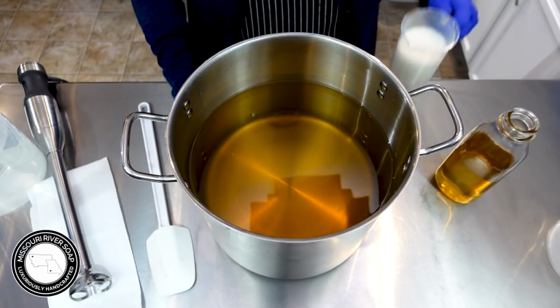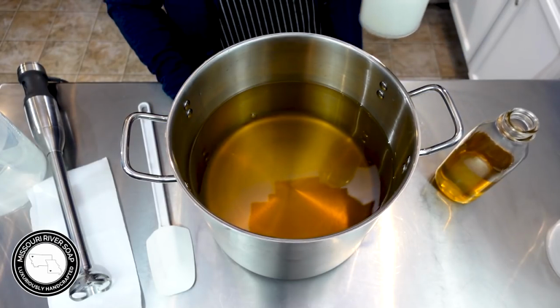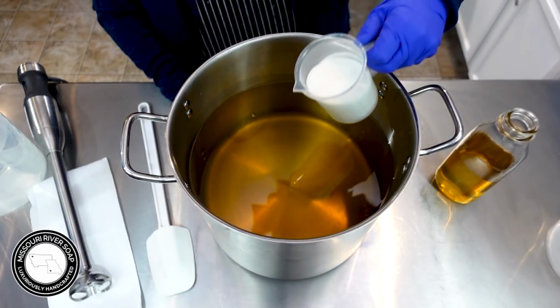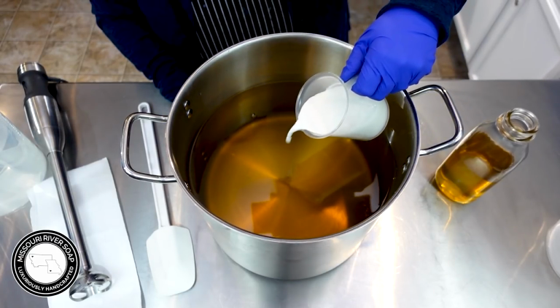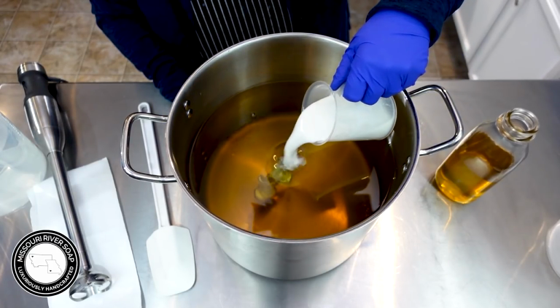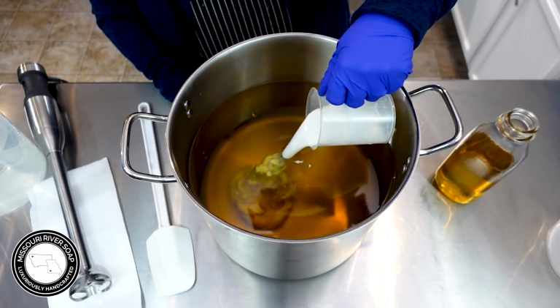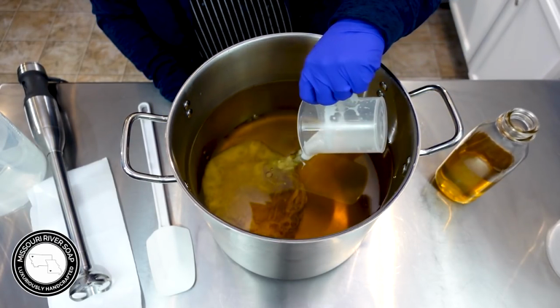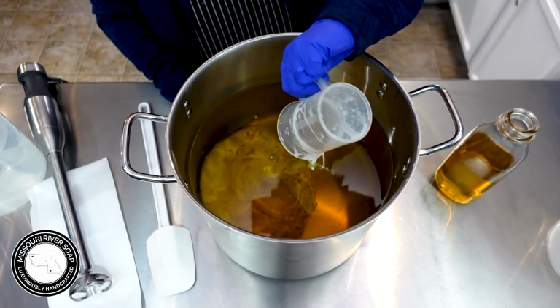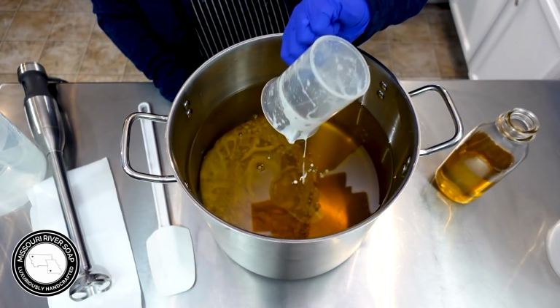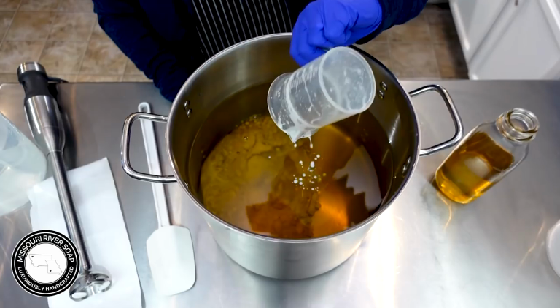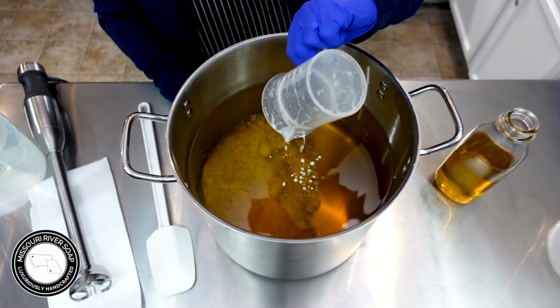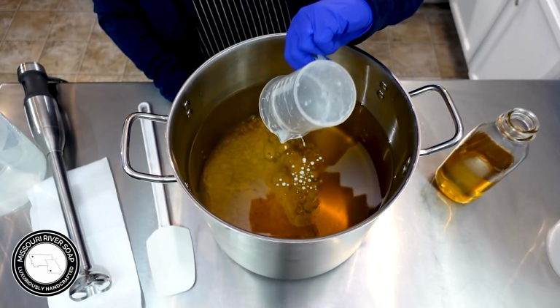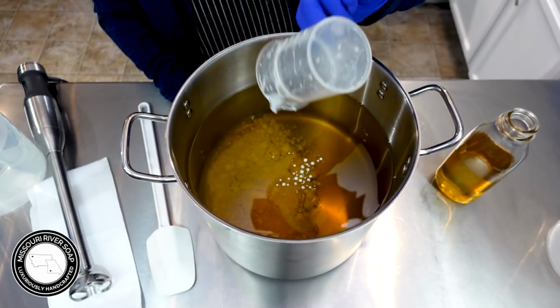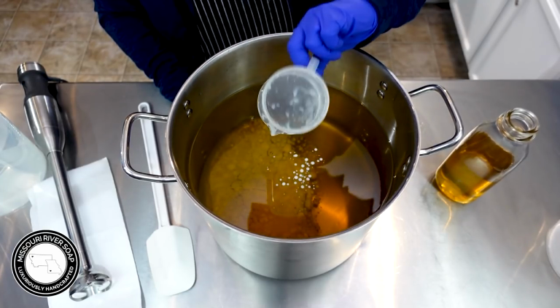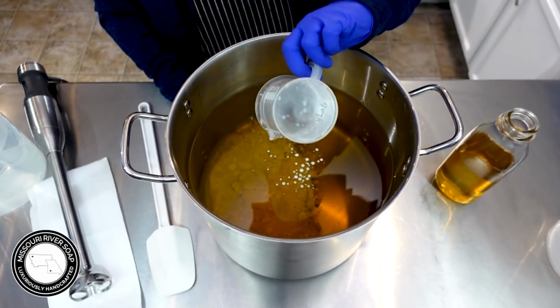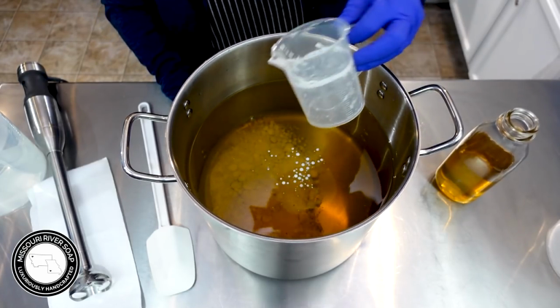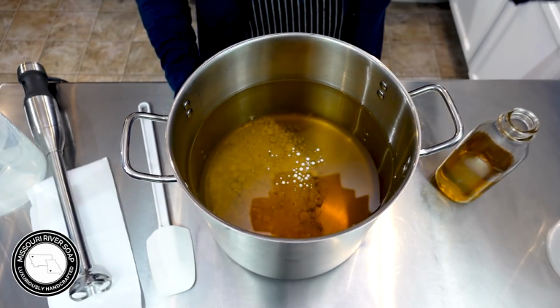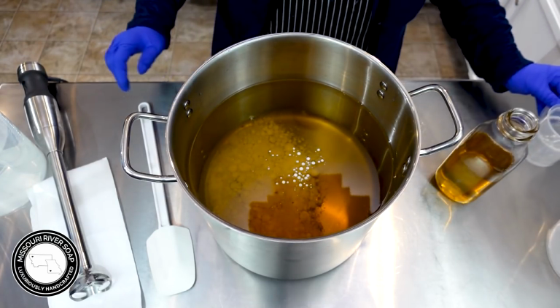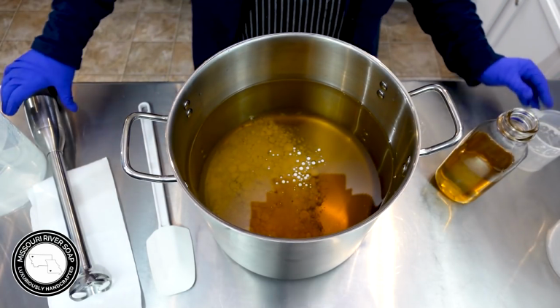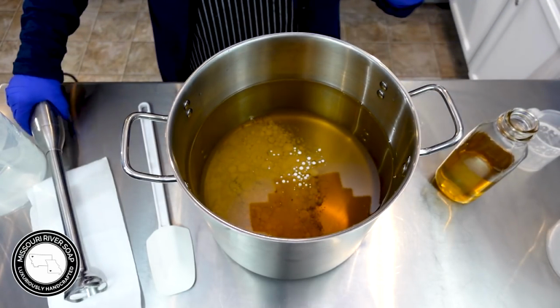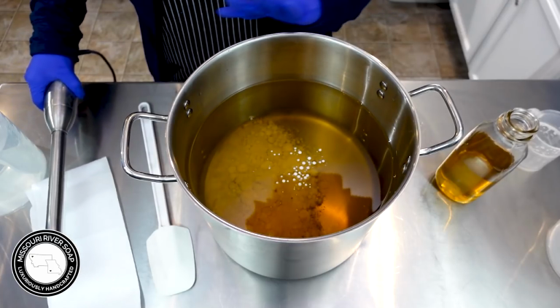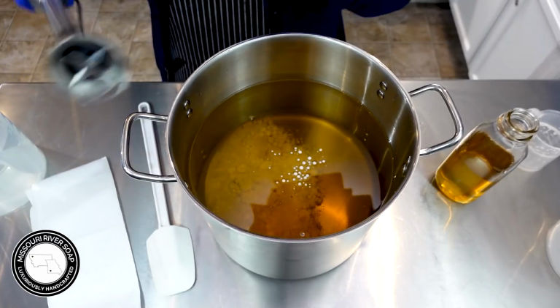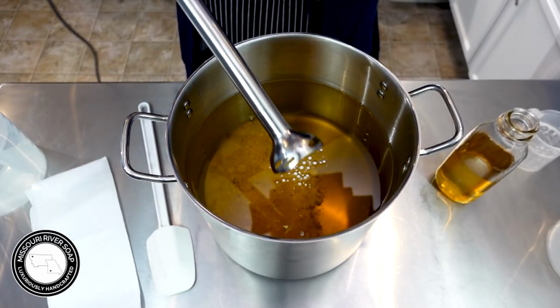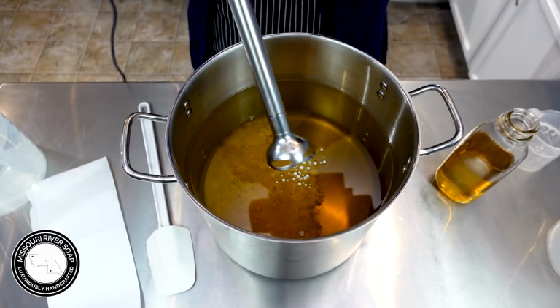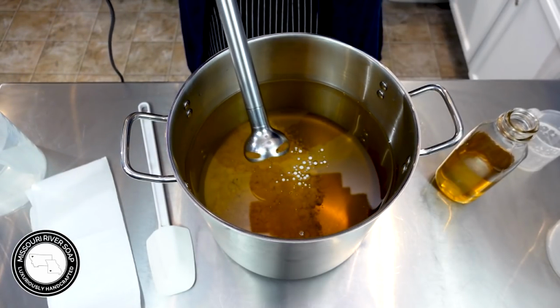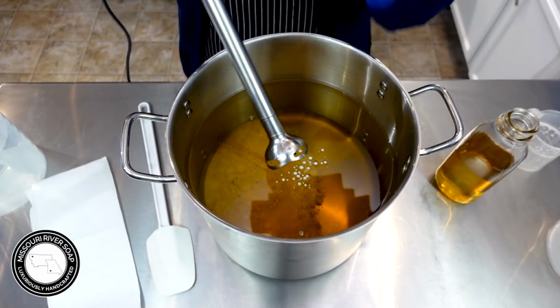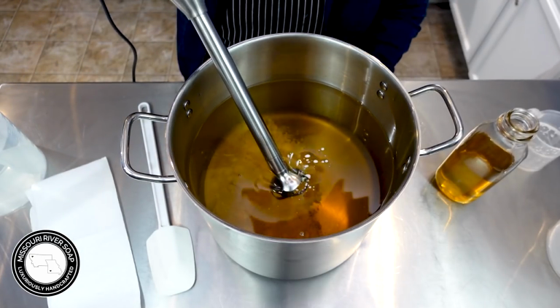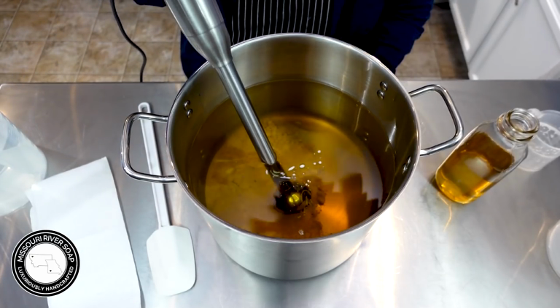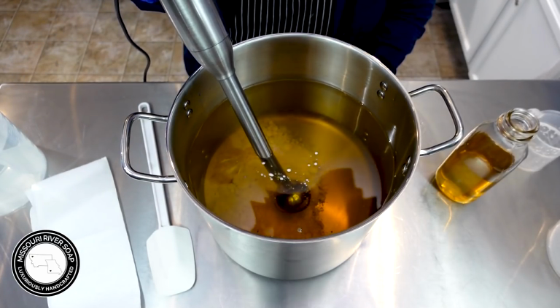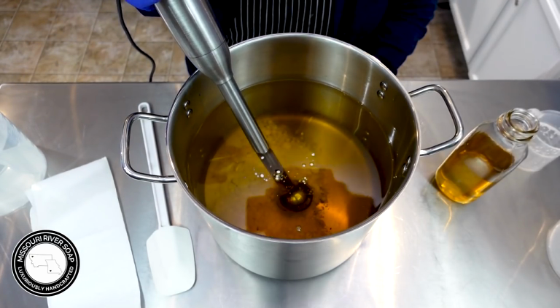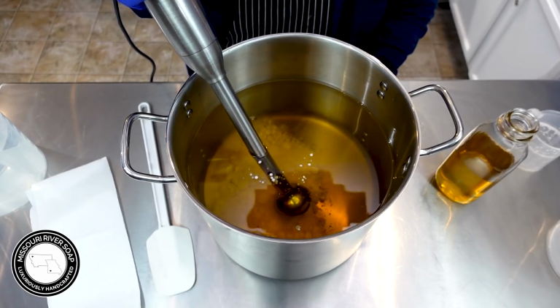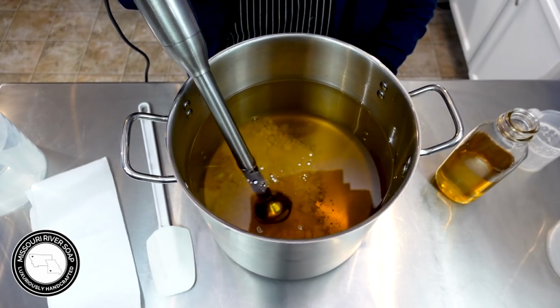I'm going to add in the coconut milk. I like to add it just to the oils so I can get it all blended in. I just use a portion of coconut milk so I don't have any troubles with it scorching.